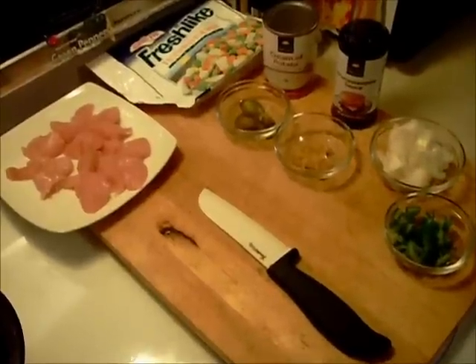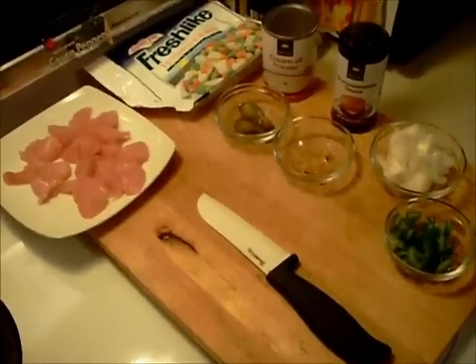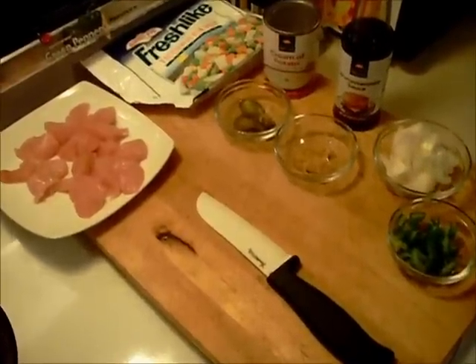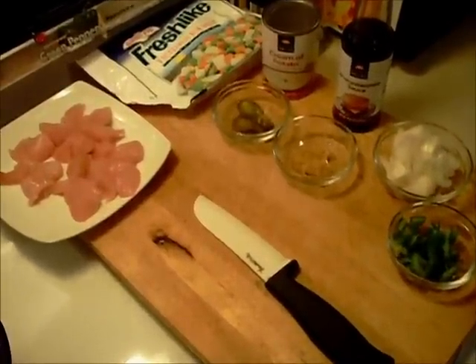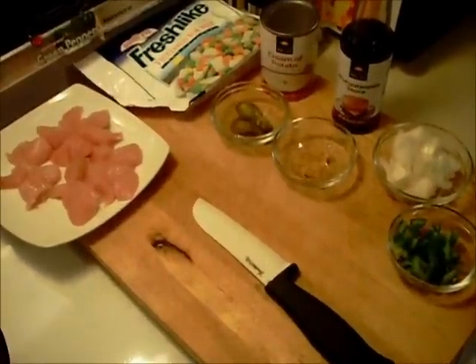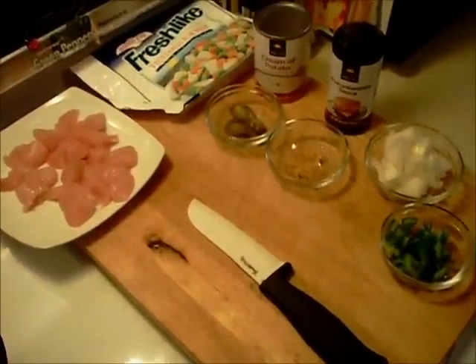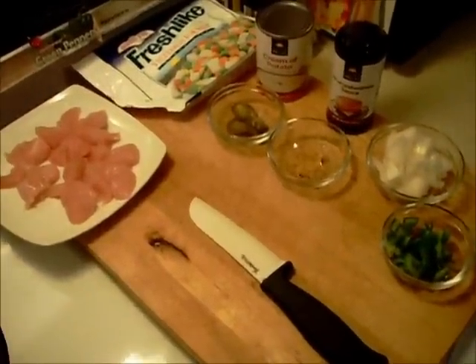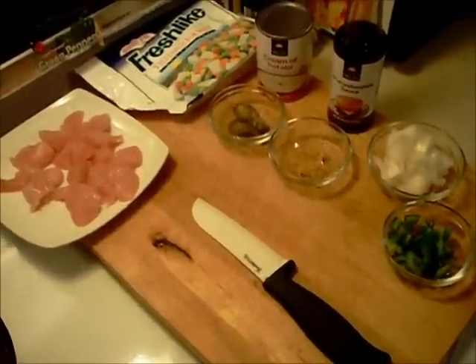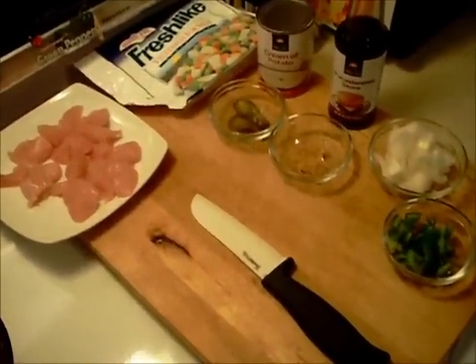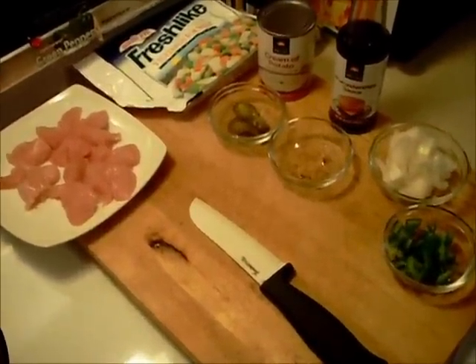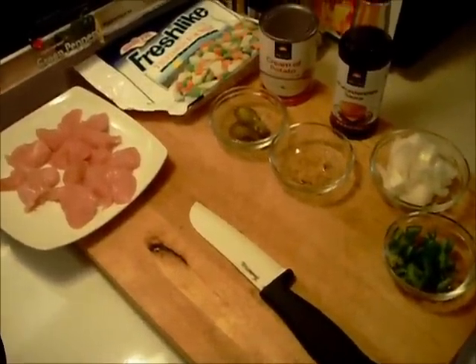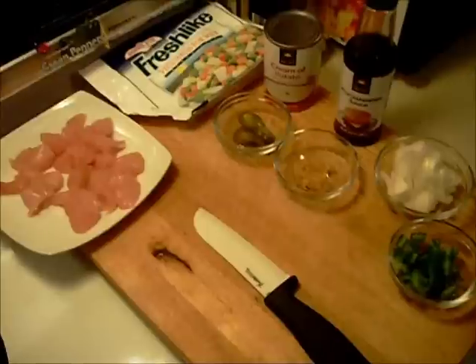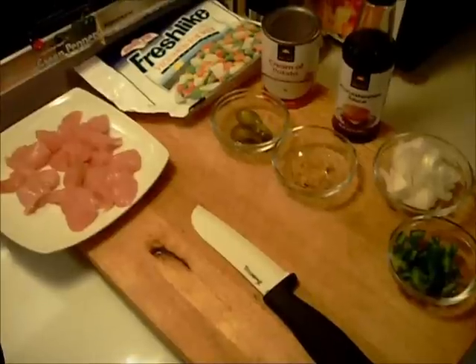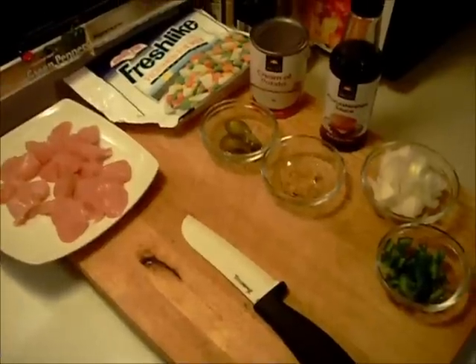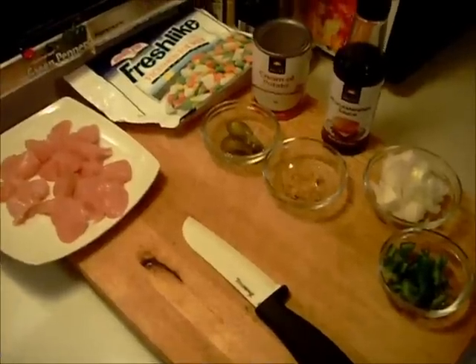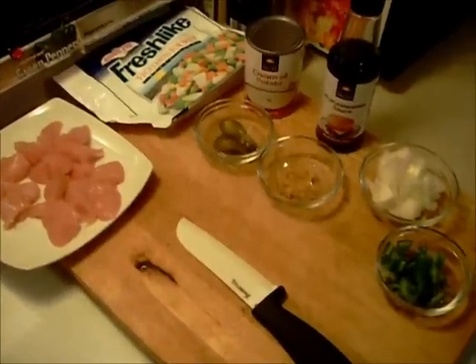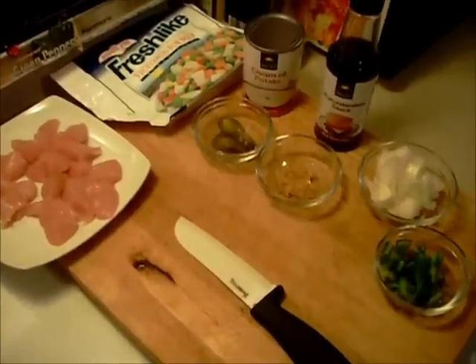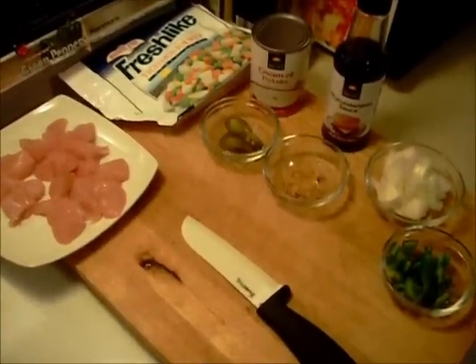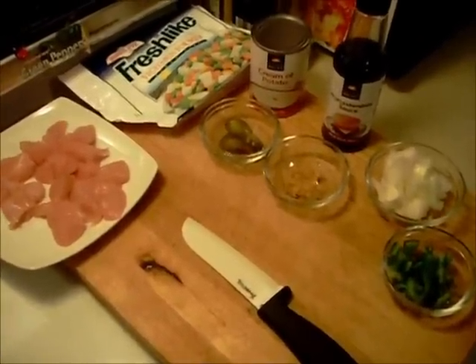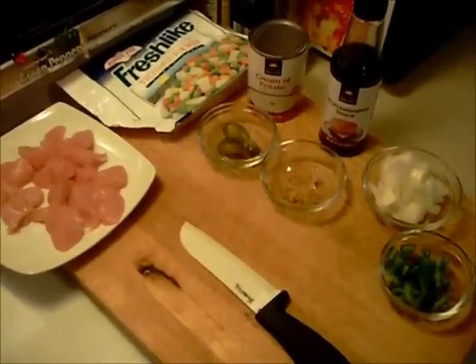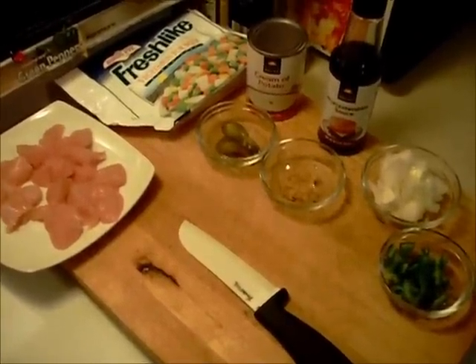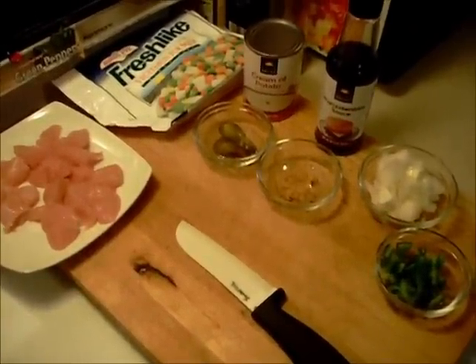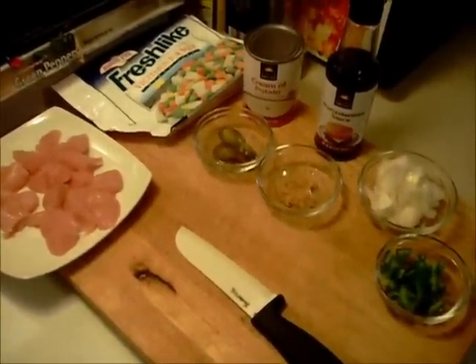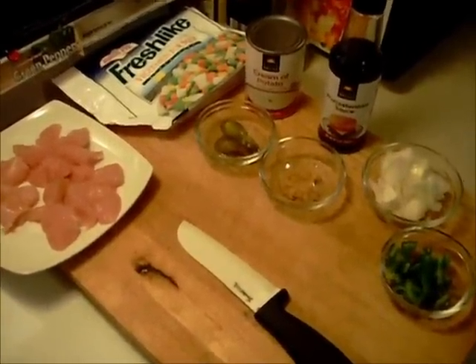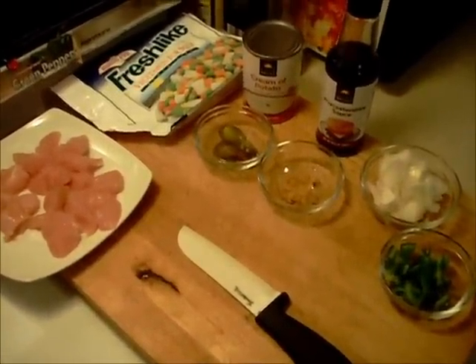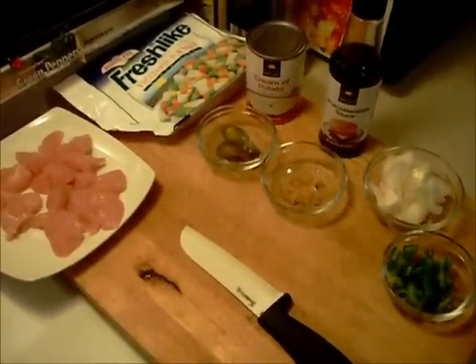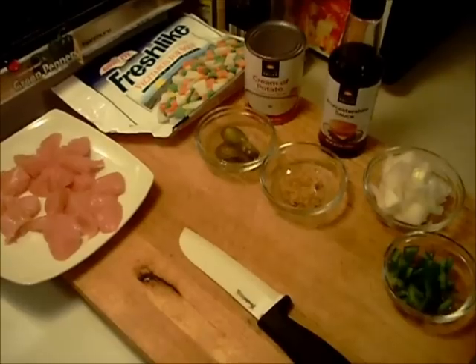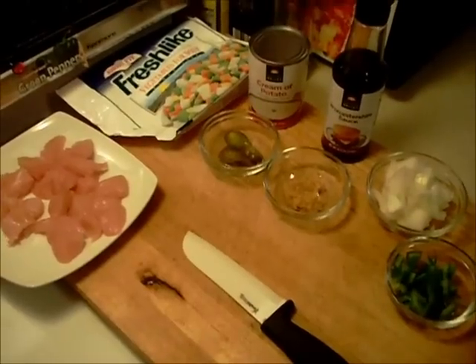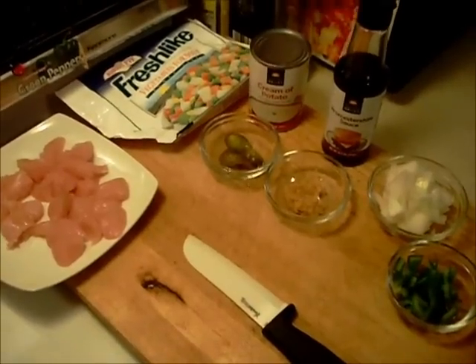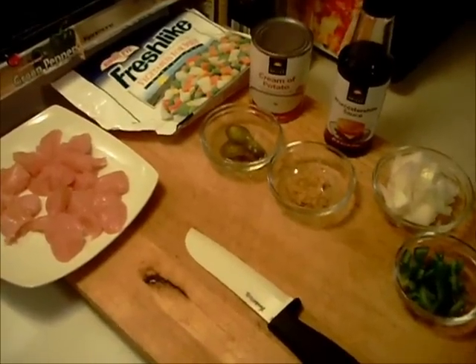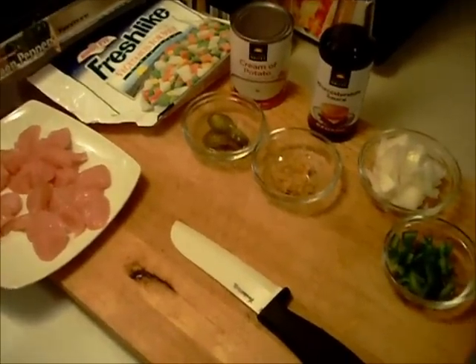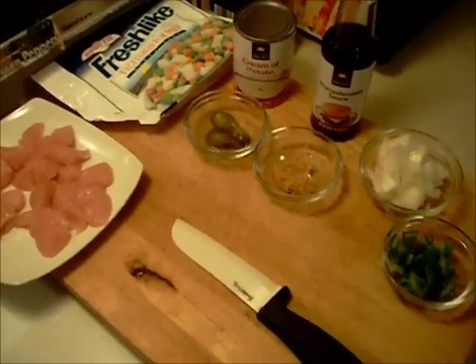Hello everyone, welcome to Halsey's Kitchen. I know I just made a chicken soup a day or two ago, but this is going to be more like a chicken stew or a thick chicken soup.